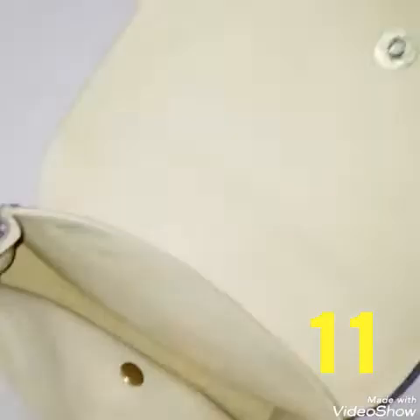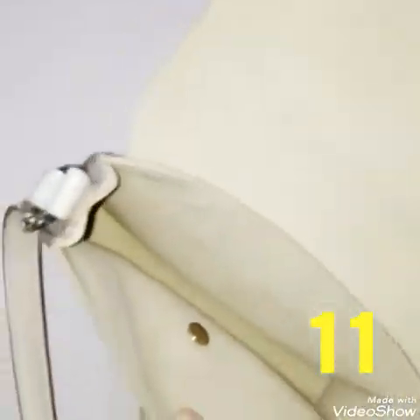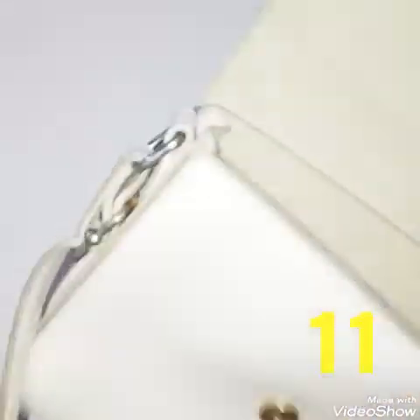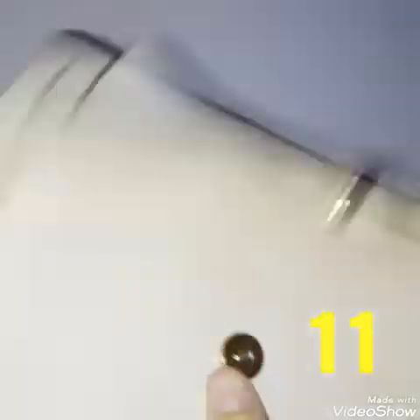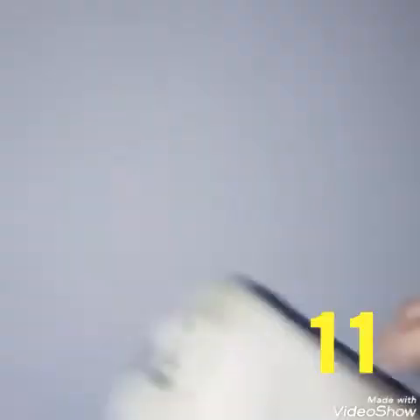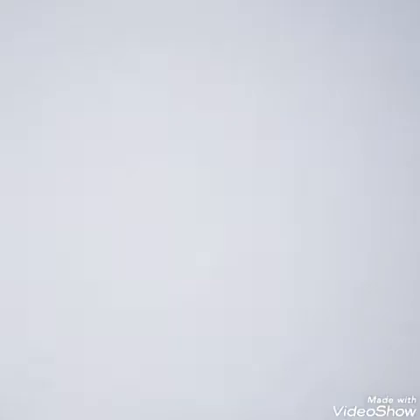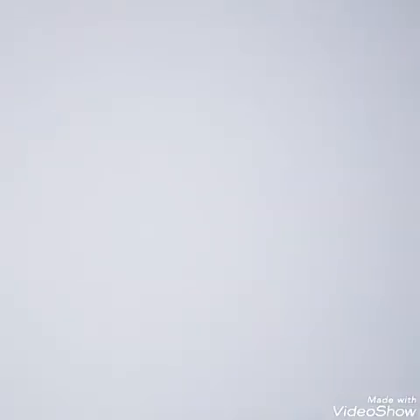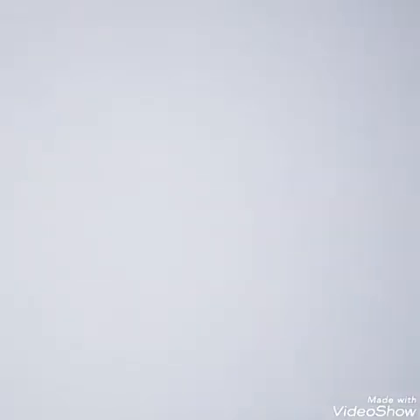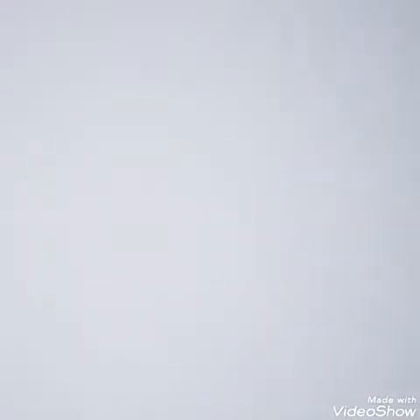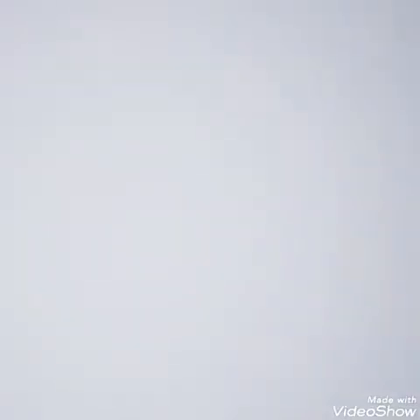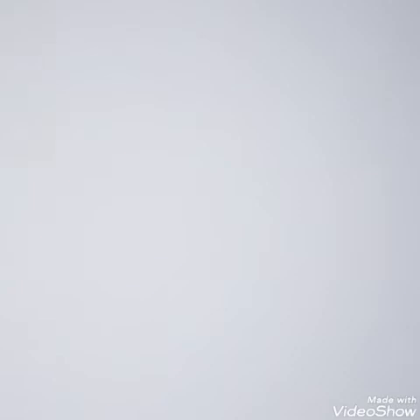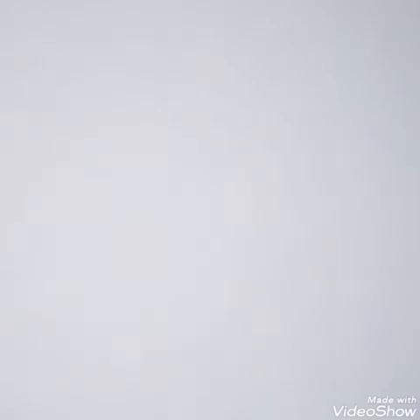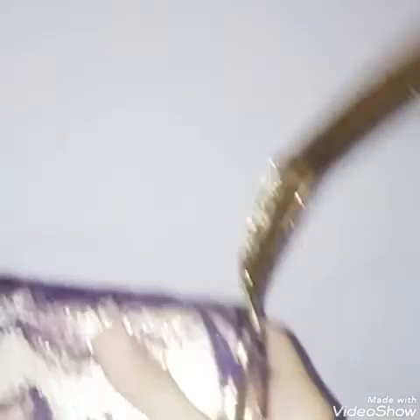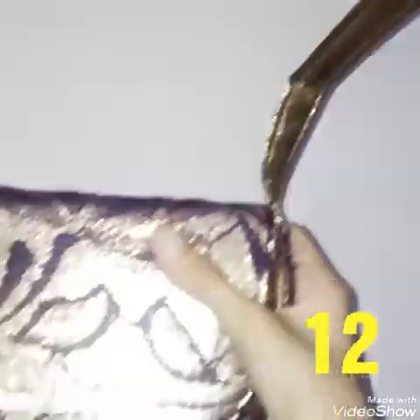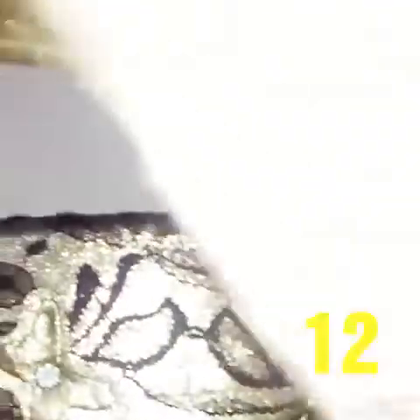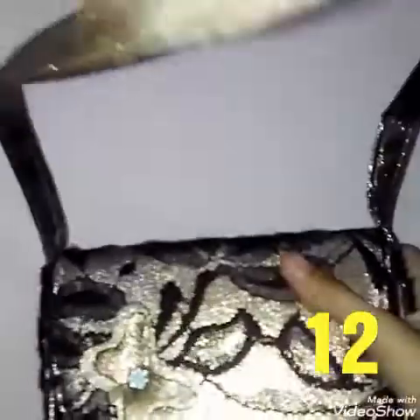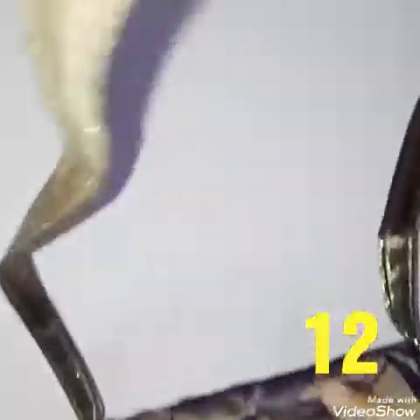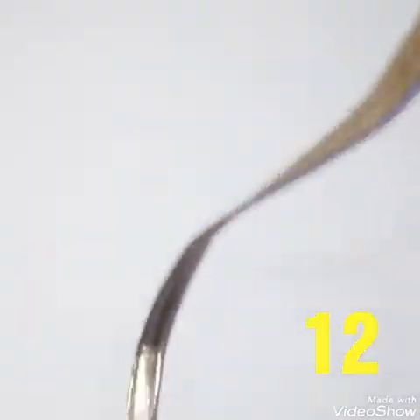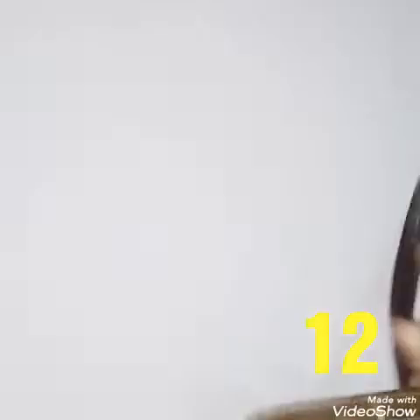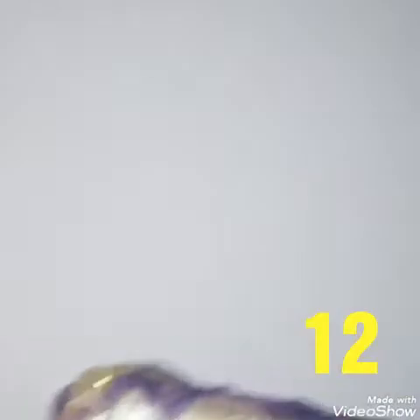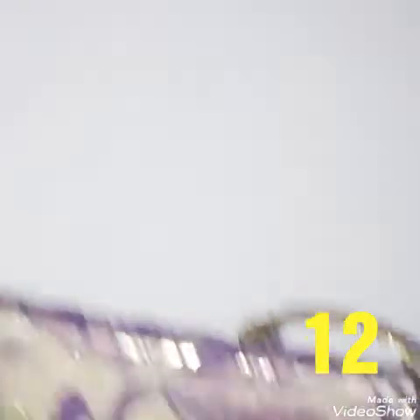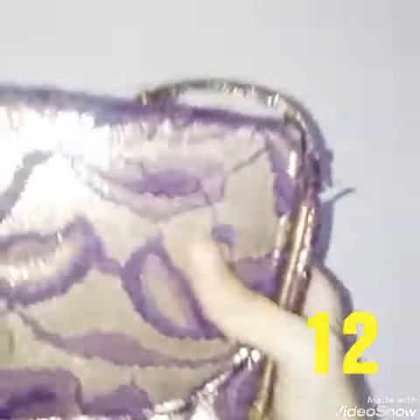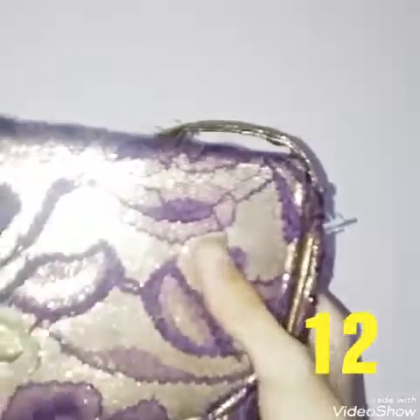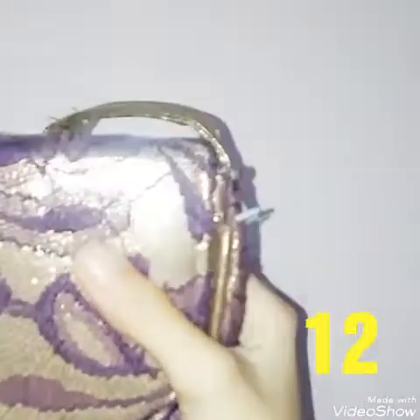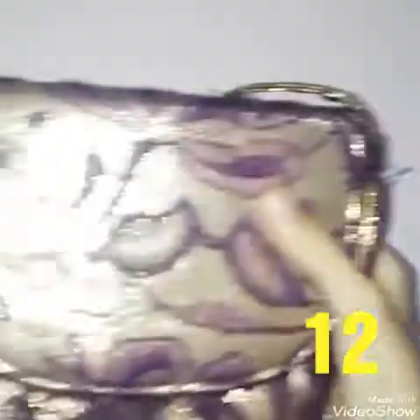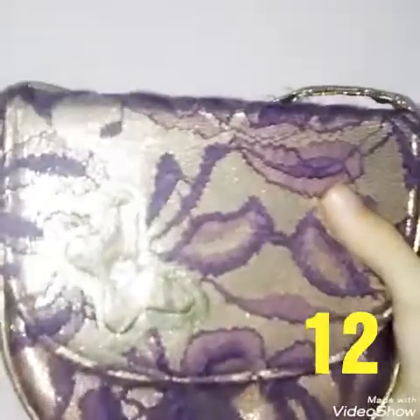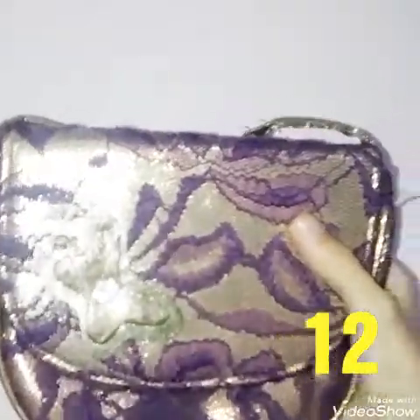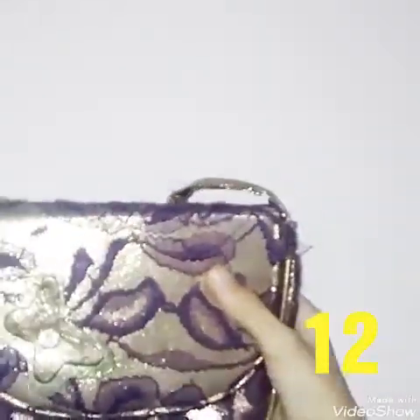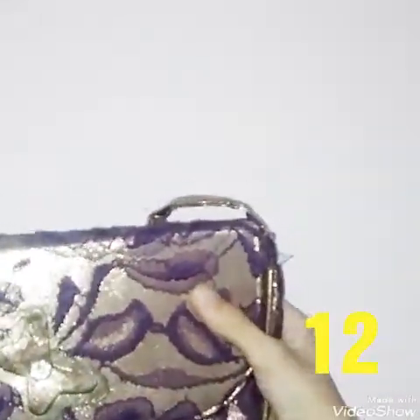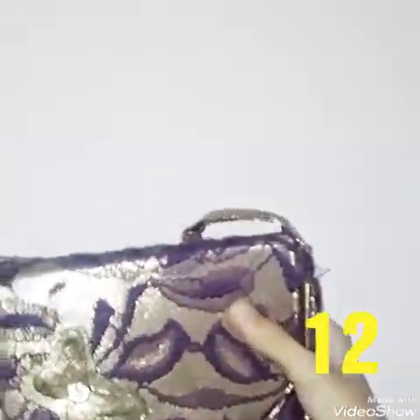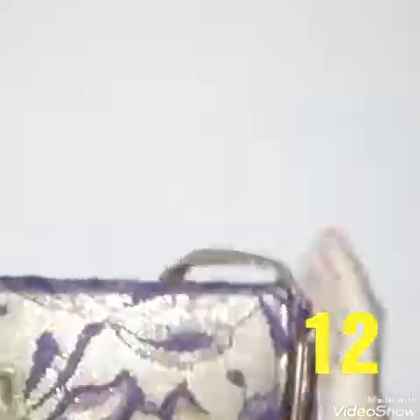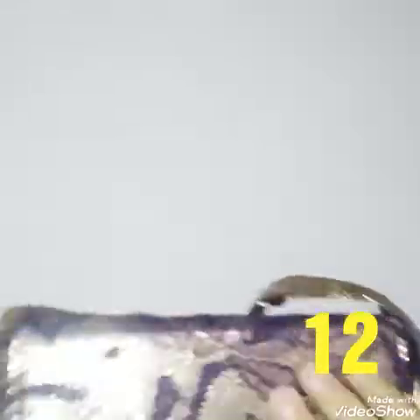Then I have this bag which is golden and purple in color, and it is also very nice.